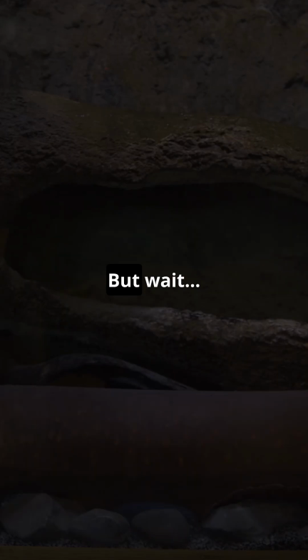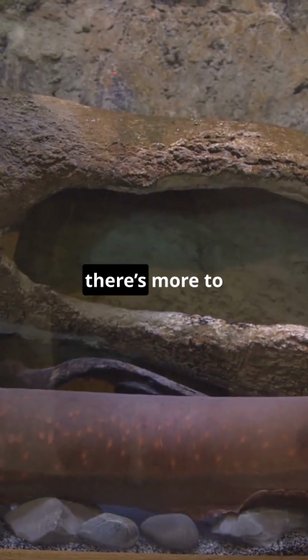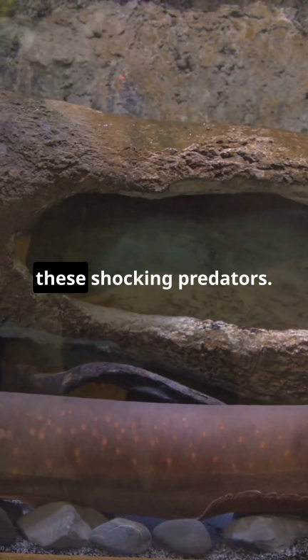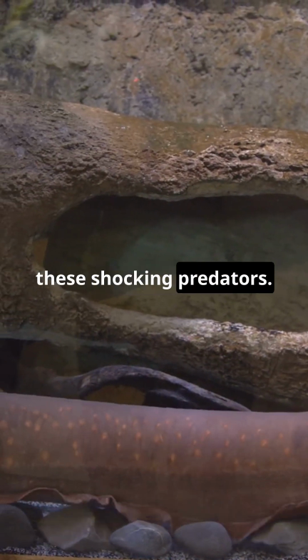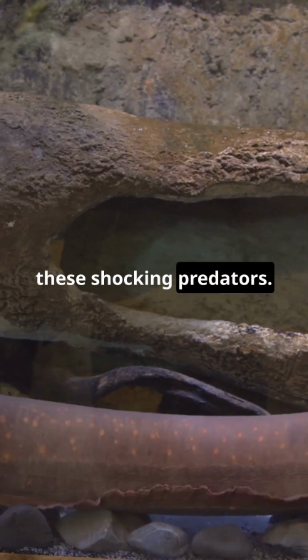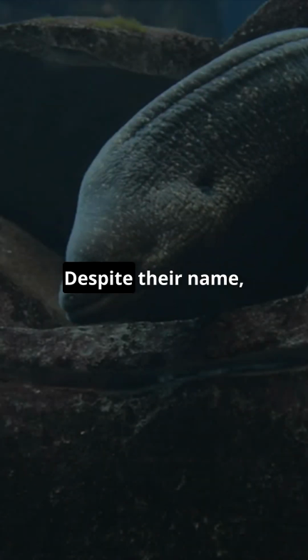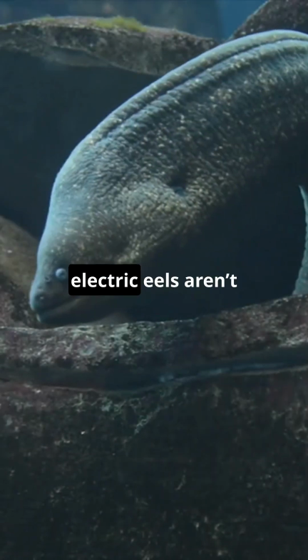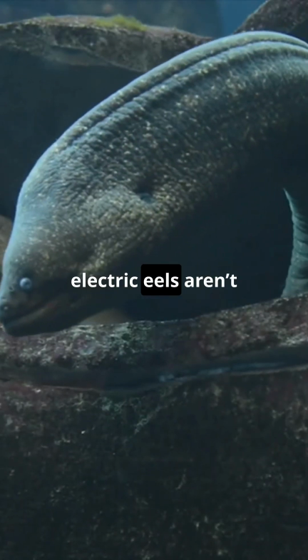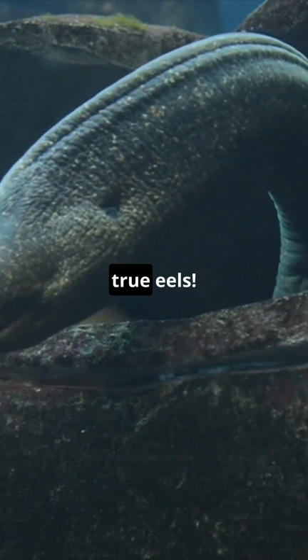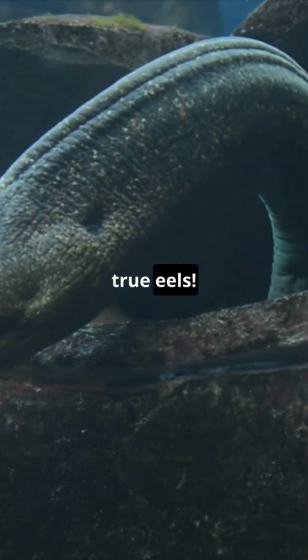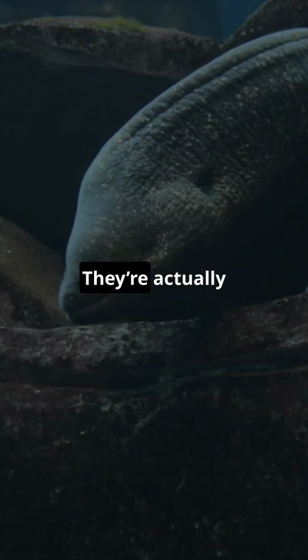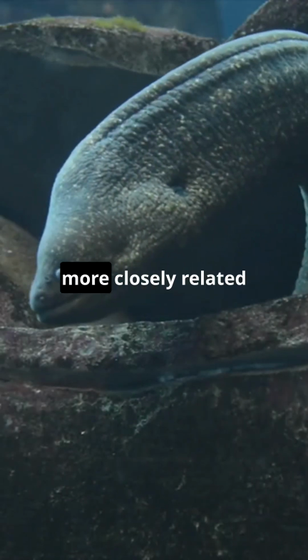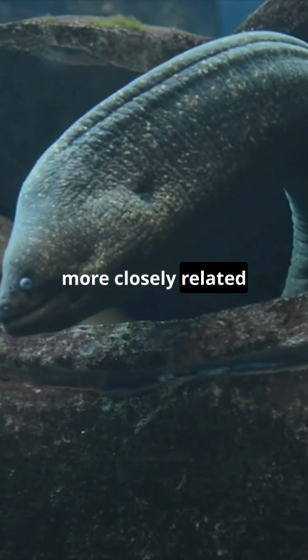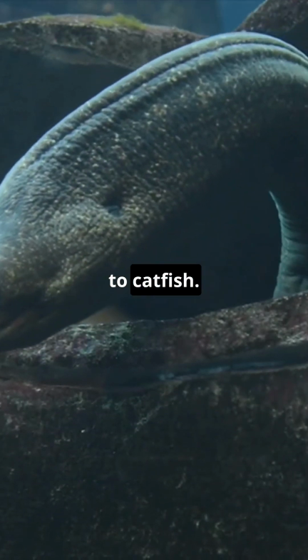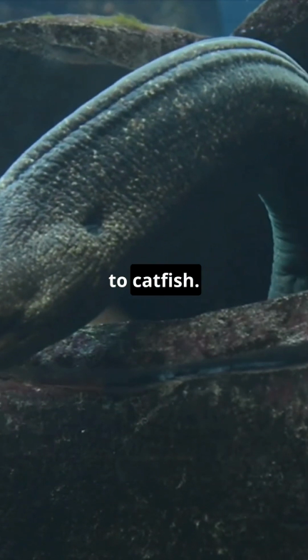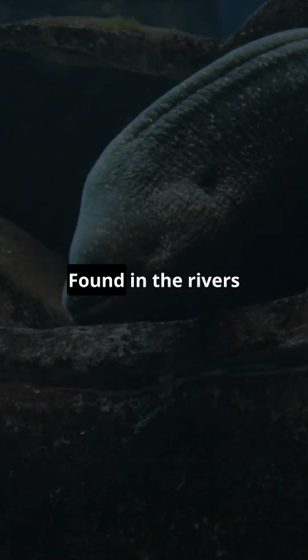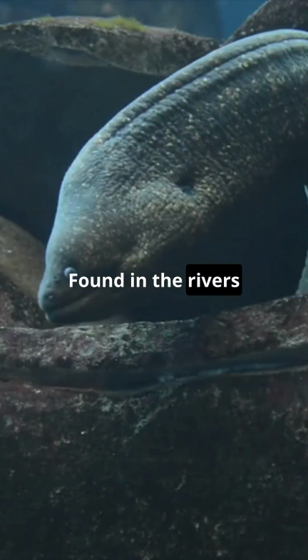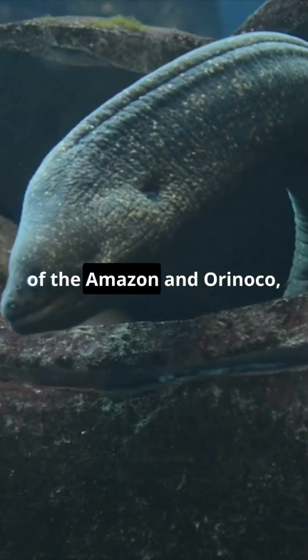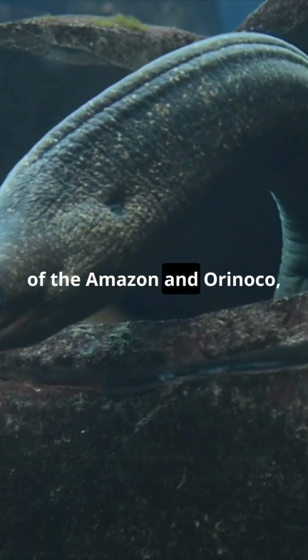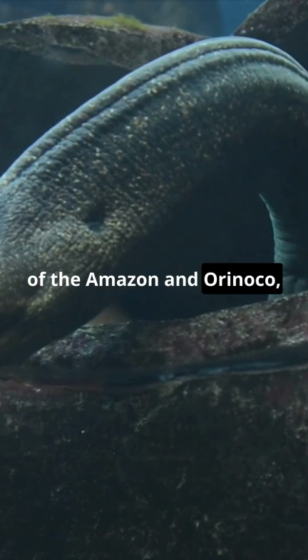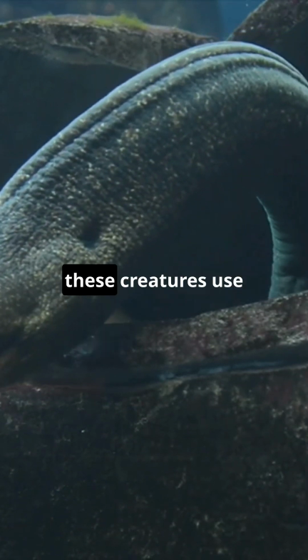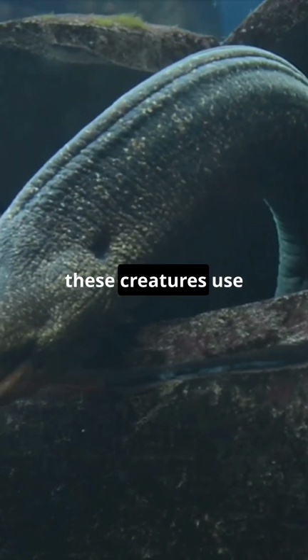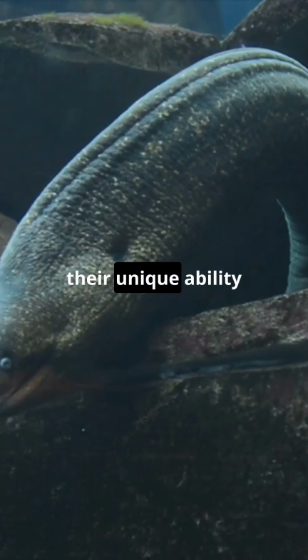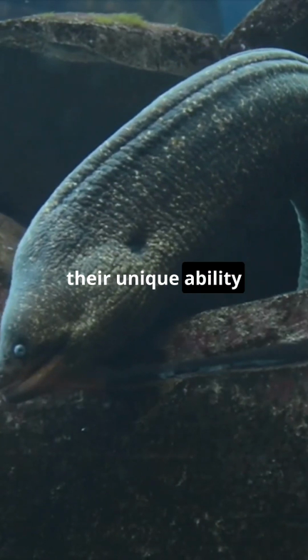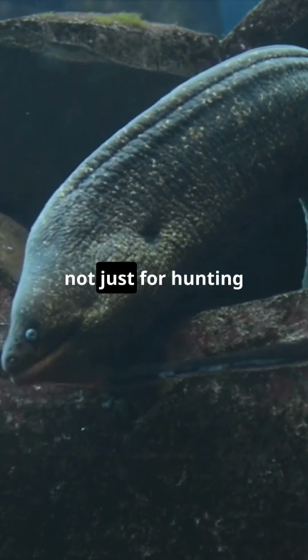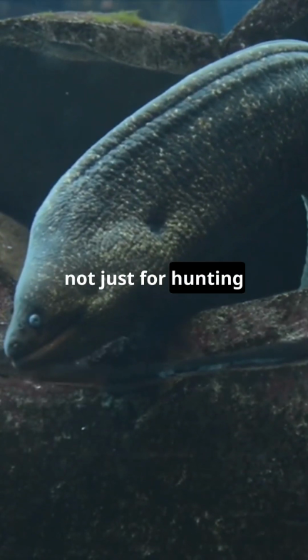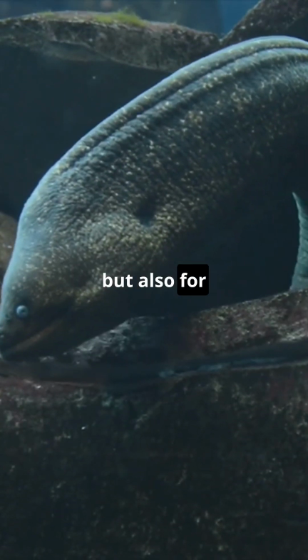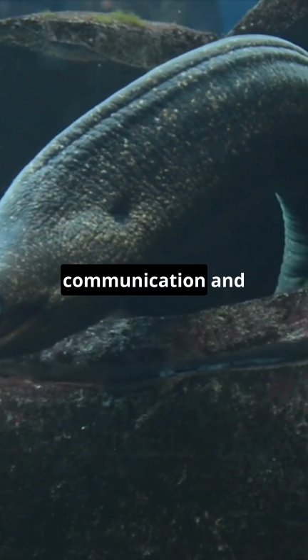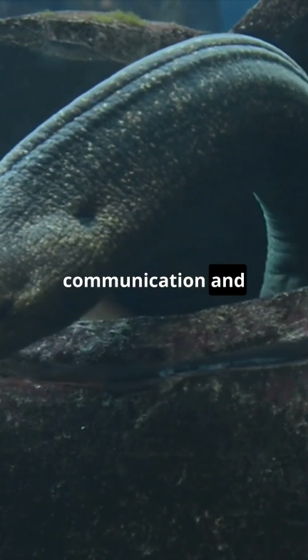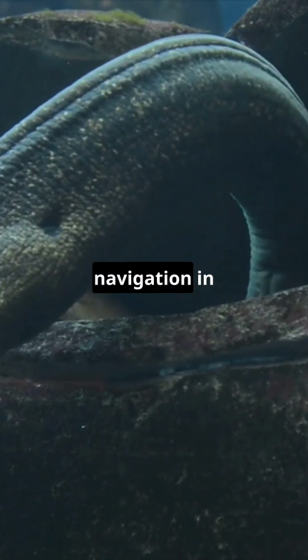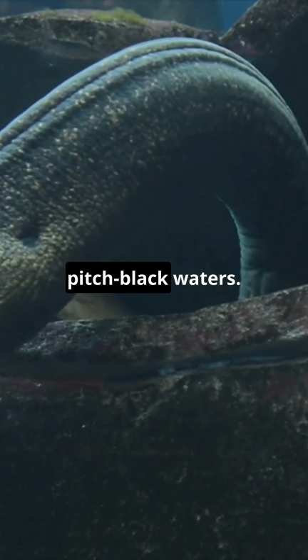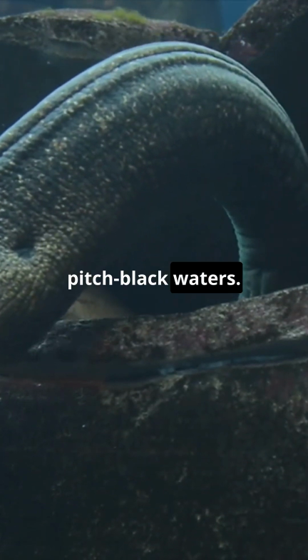But wait, there's more to these shocking predators. Despite their name, electric eels aren't true eels — they're actually more closely related to catfish. Found in the rivers of the Amazon and Orinoco, these creatures use their unique ability not just for hunting, but also for communication and navigation in pitch black waters.